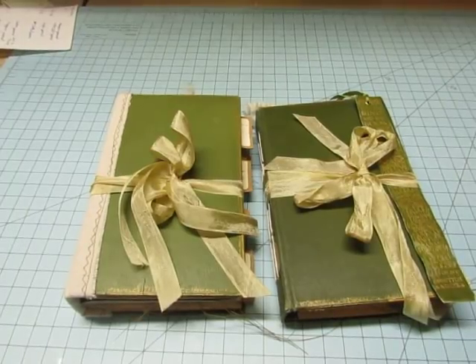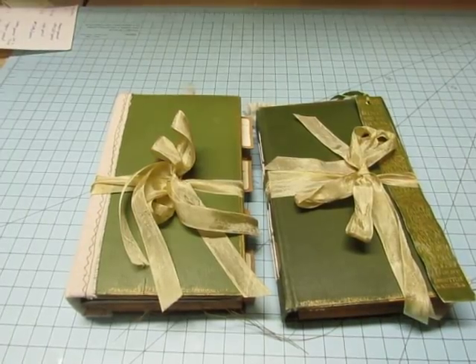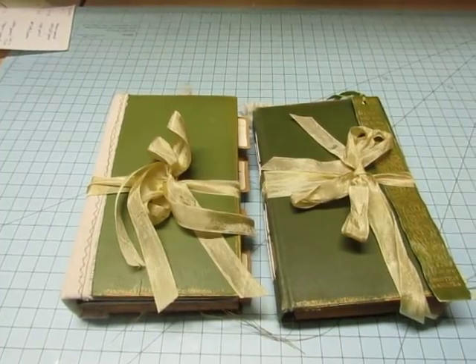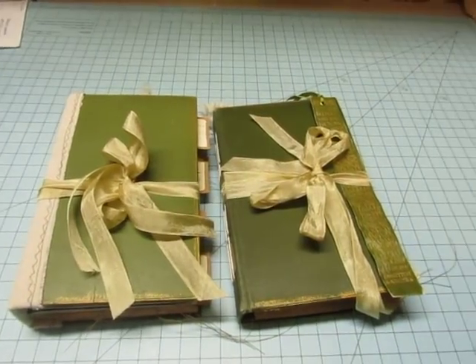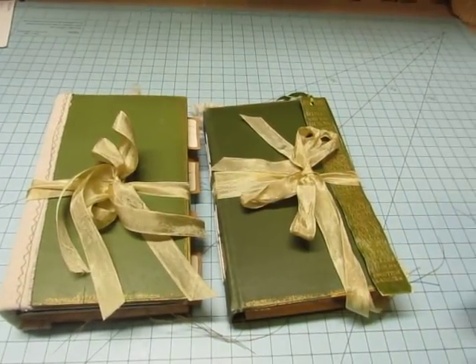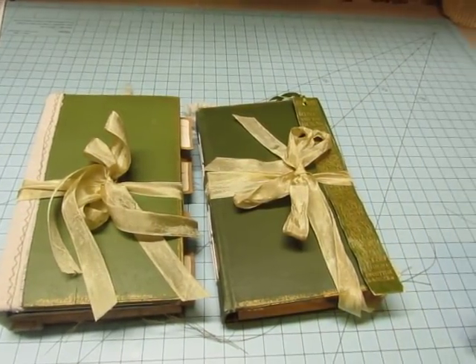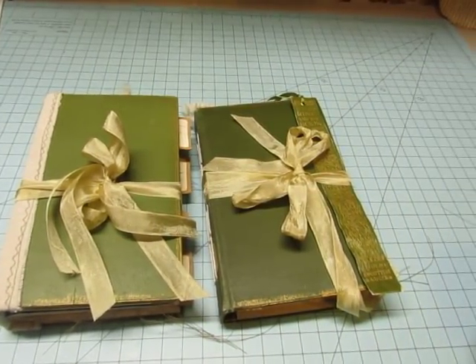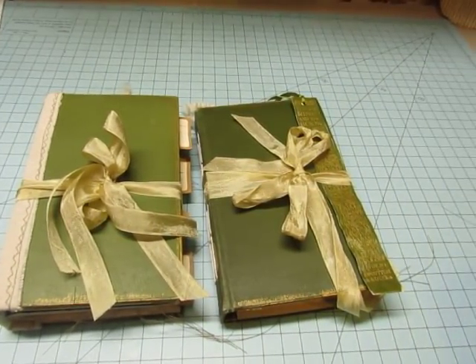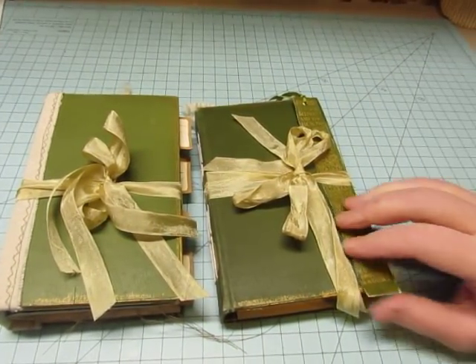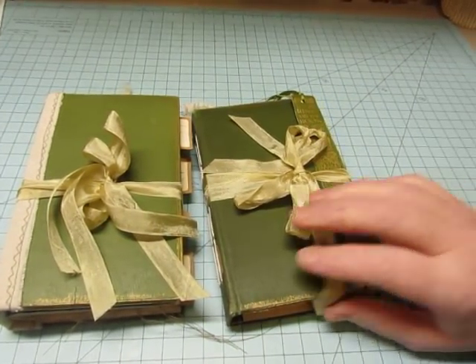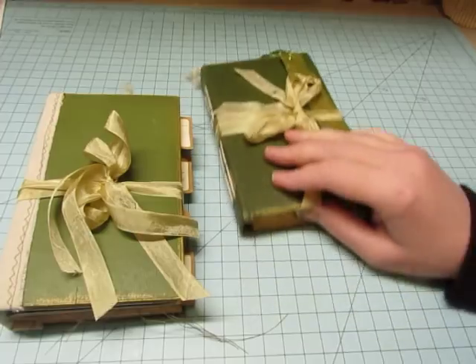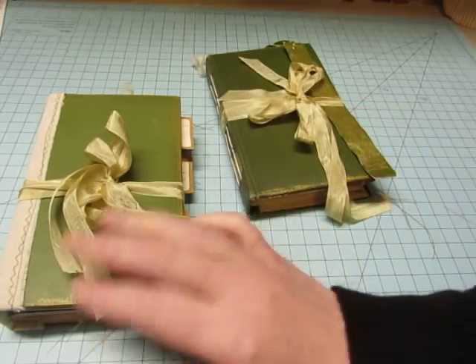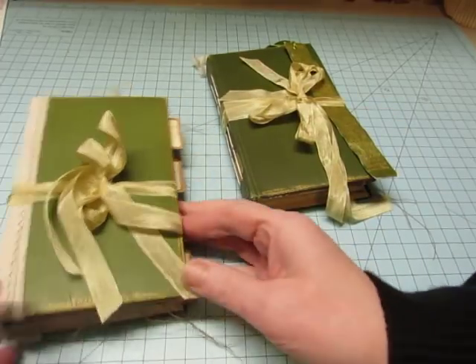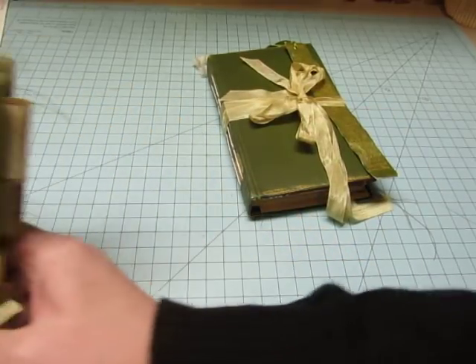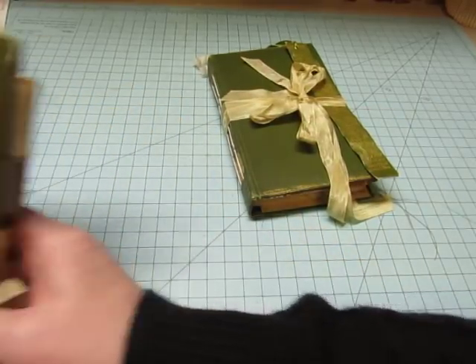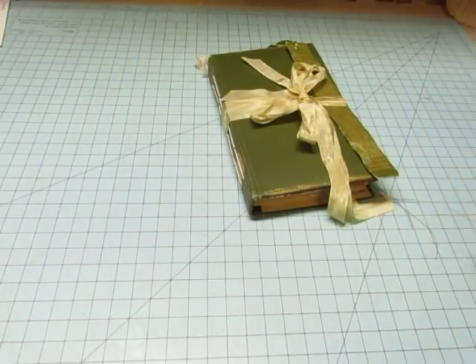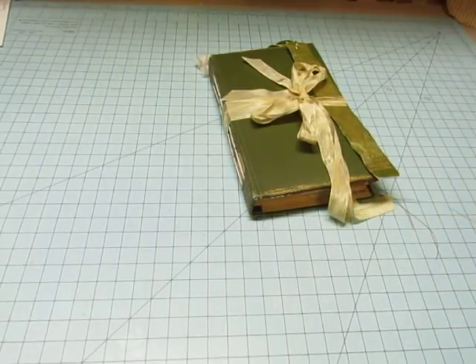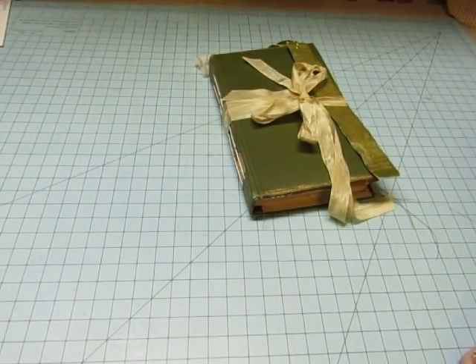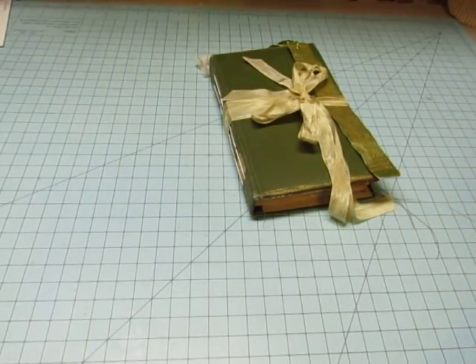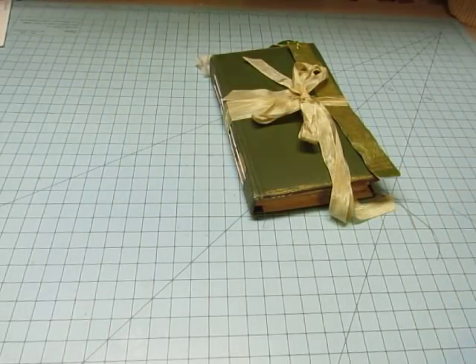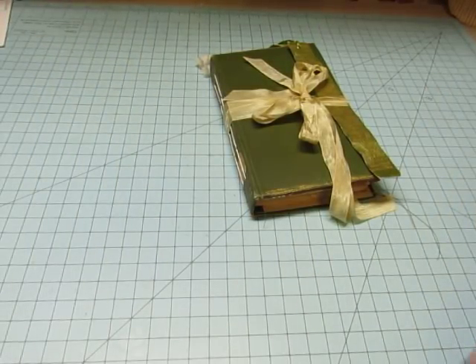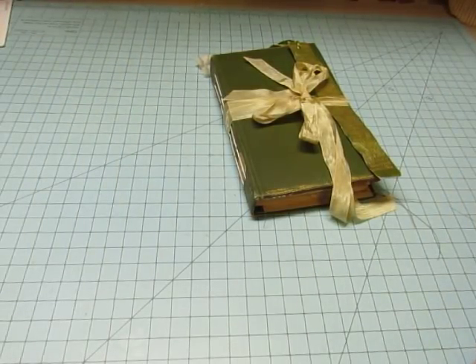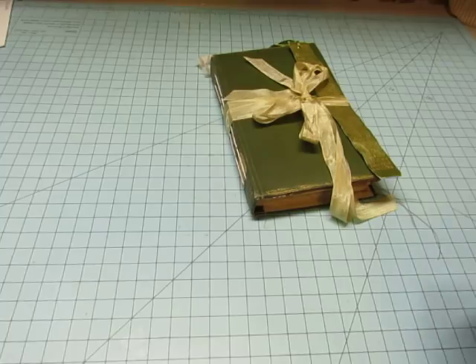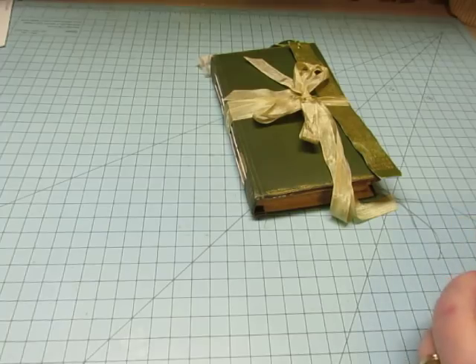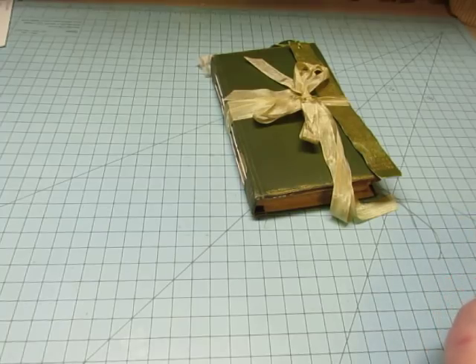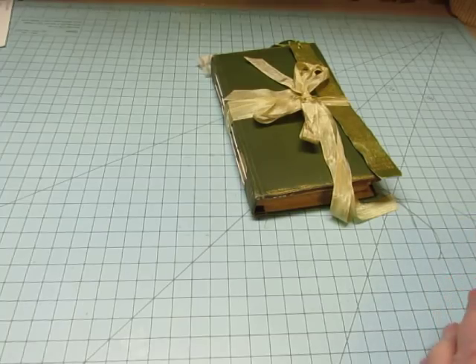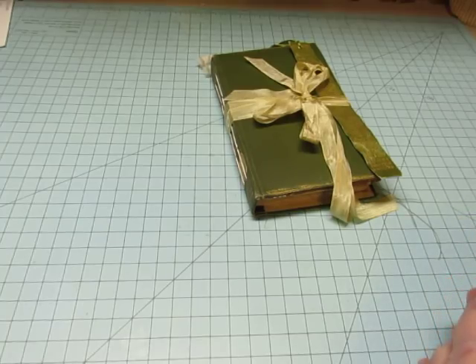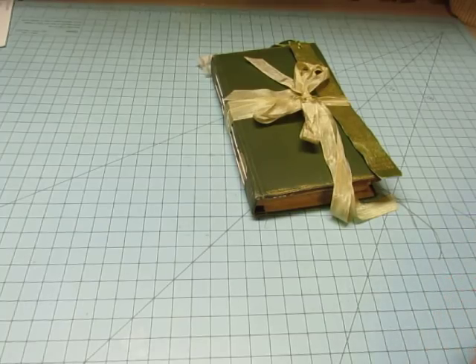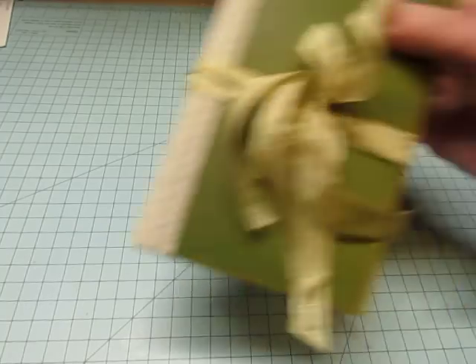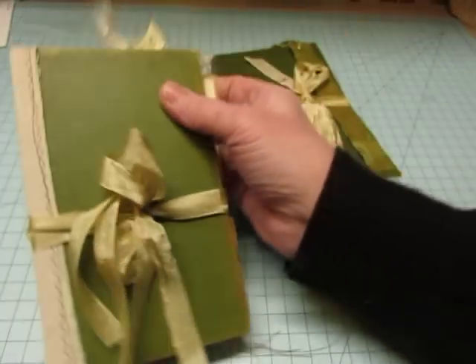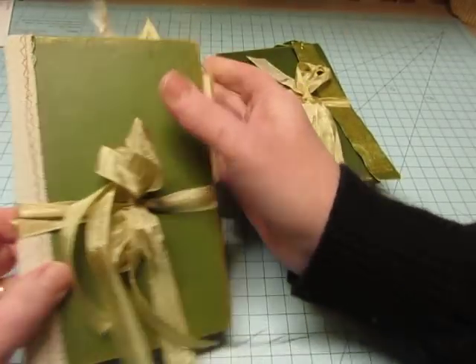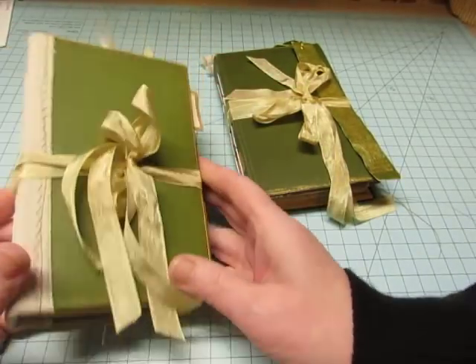Hello everyone, it's Diane. I have two small junk journals to share with you today. The measurements are four and a quarter by six, almost seven, so they're small.